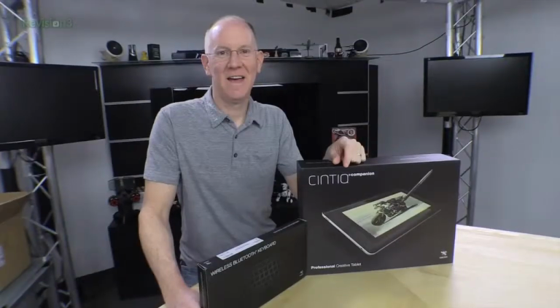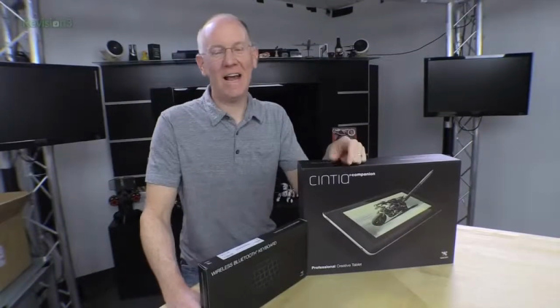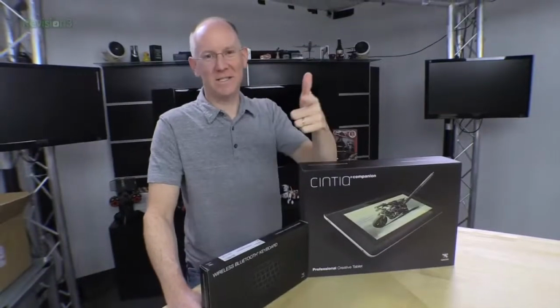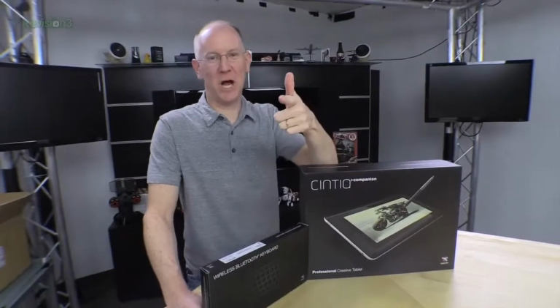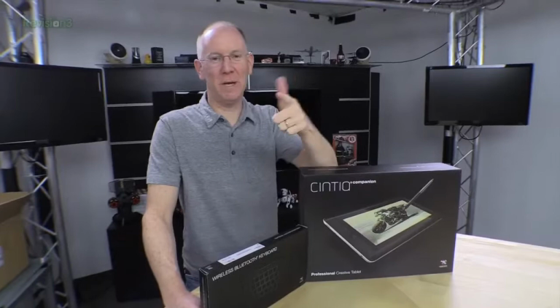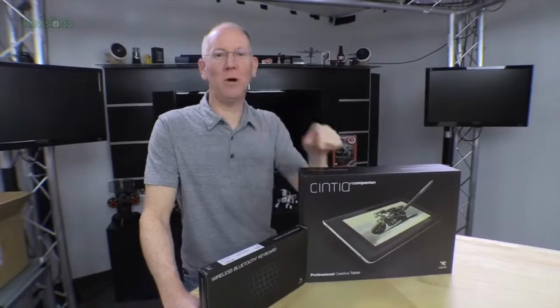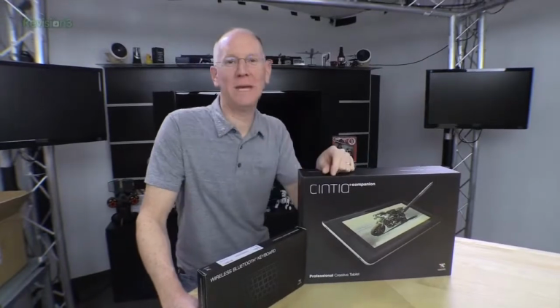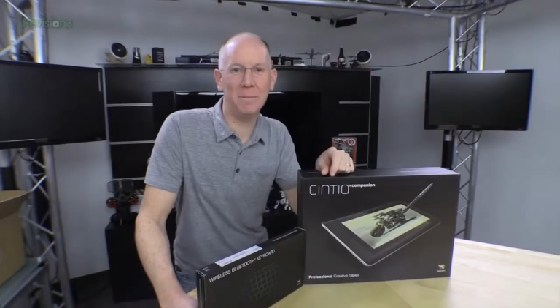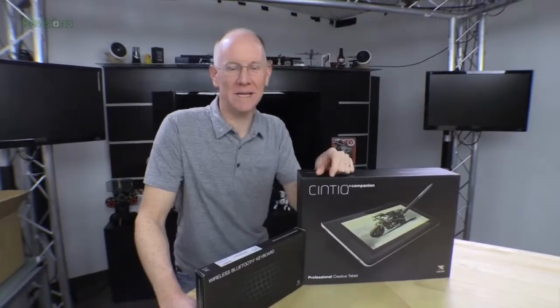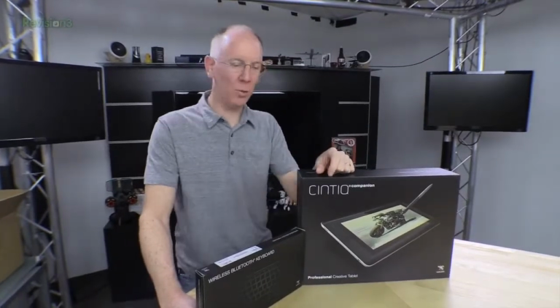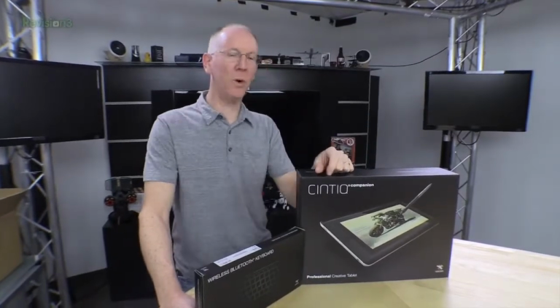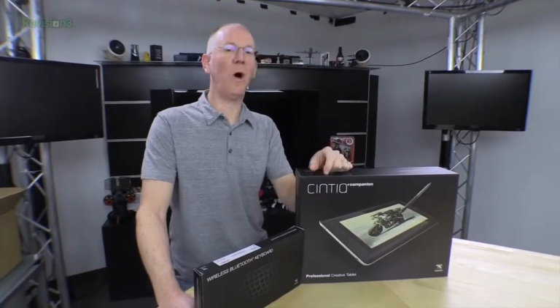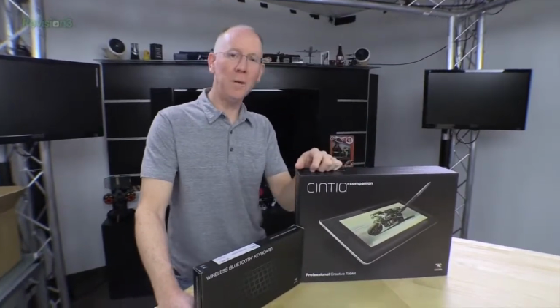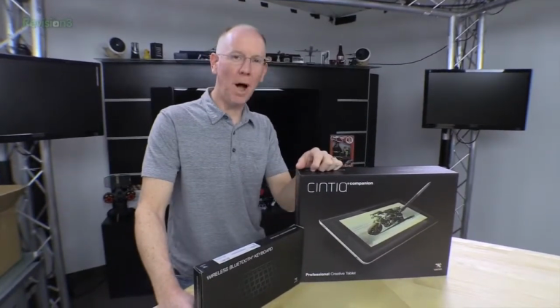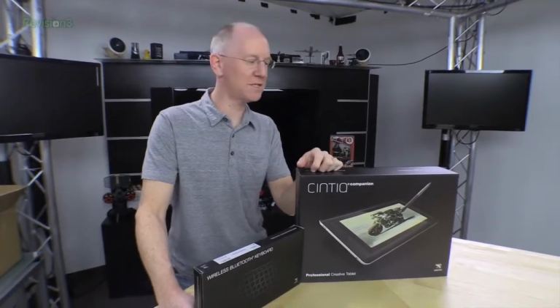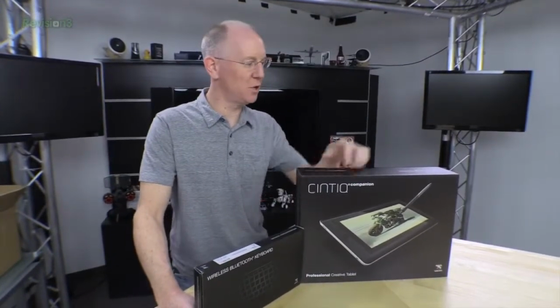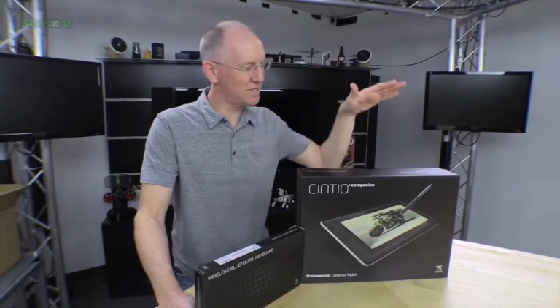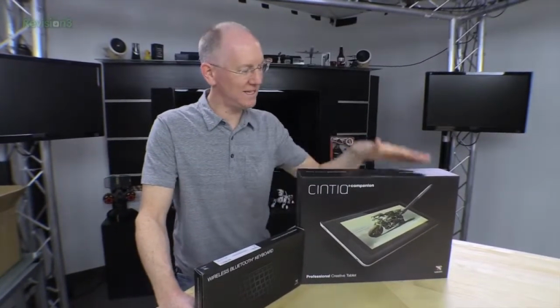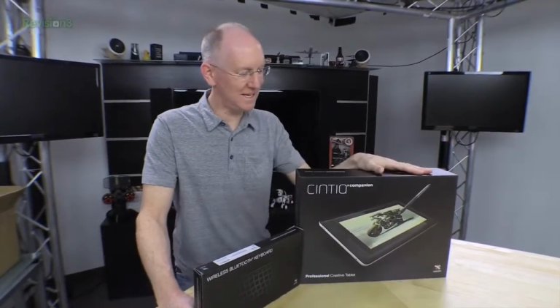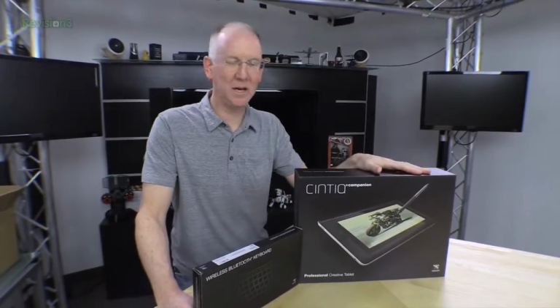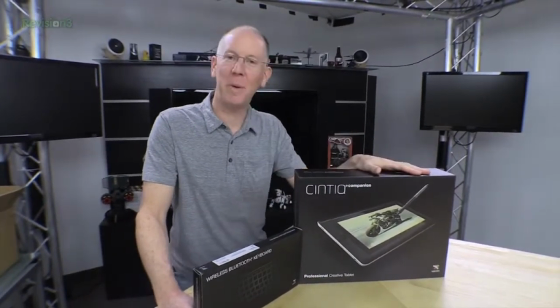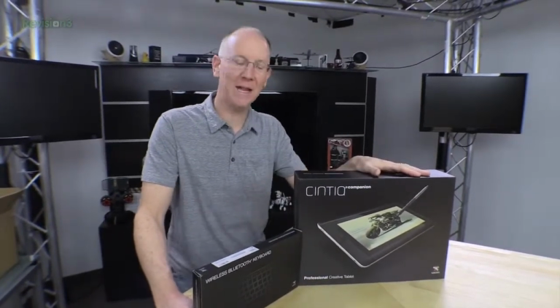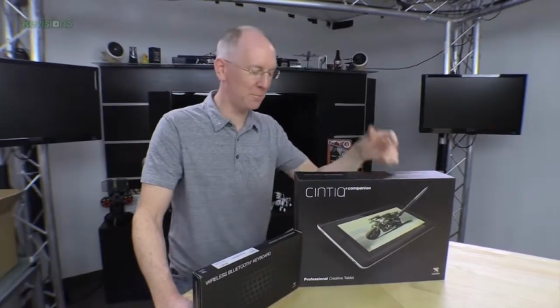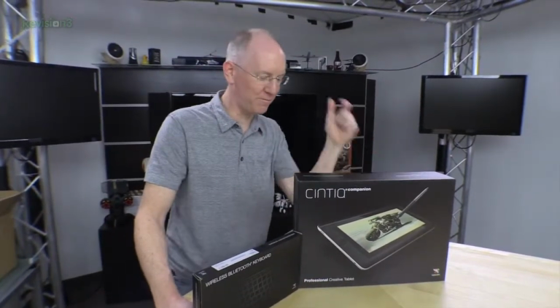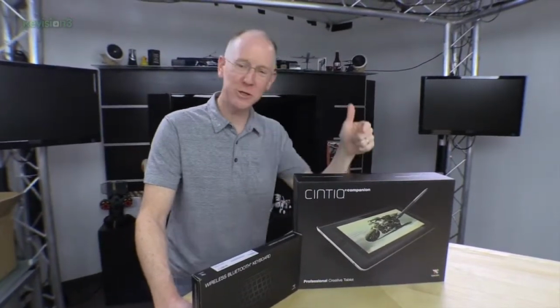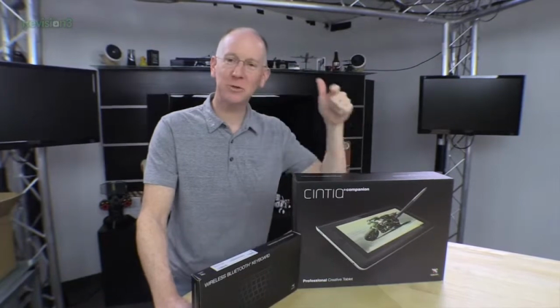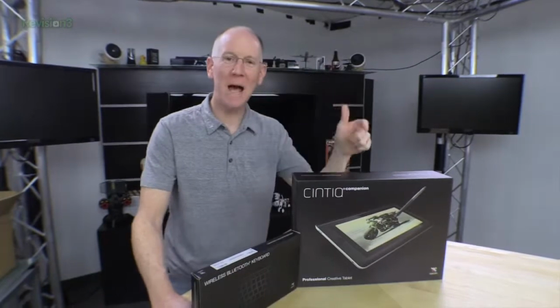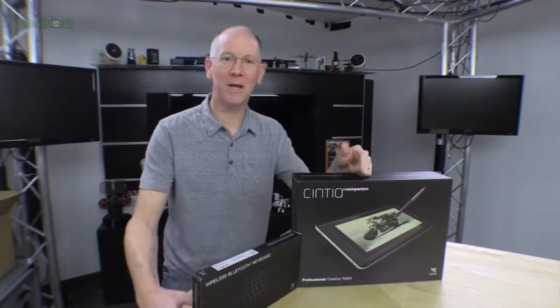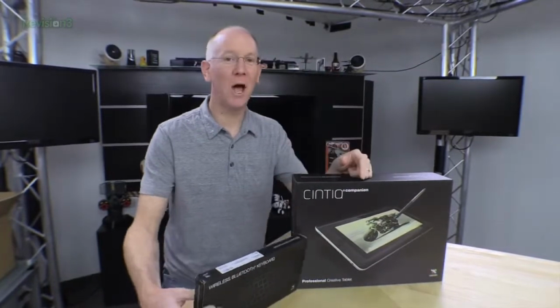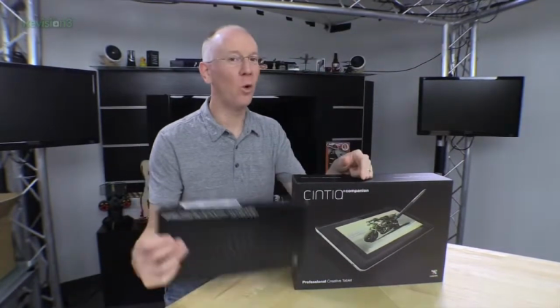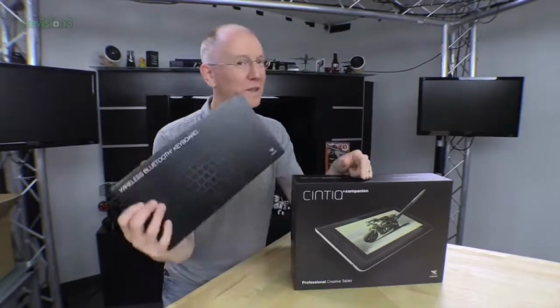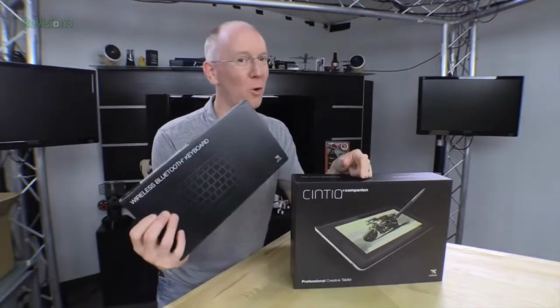Hey guys, it's John P. Welcome to Geek Me. Today we're going to unbox the new Cintiq Companion professional tablet with keyboard.